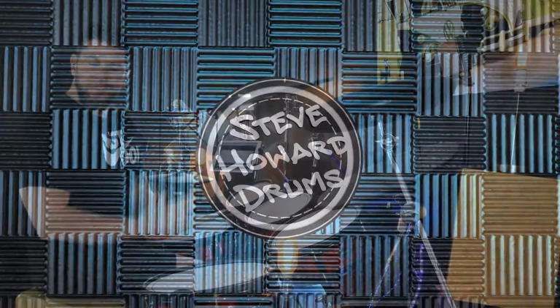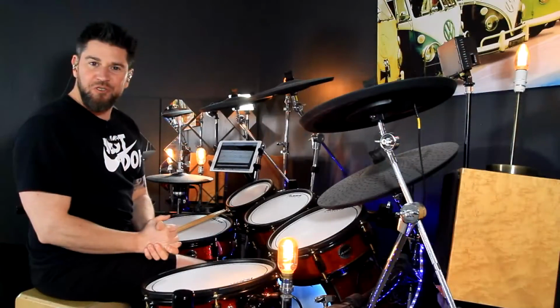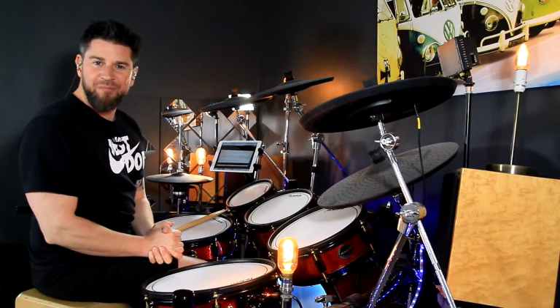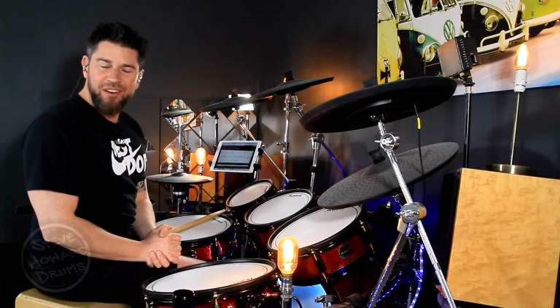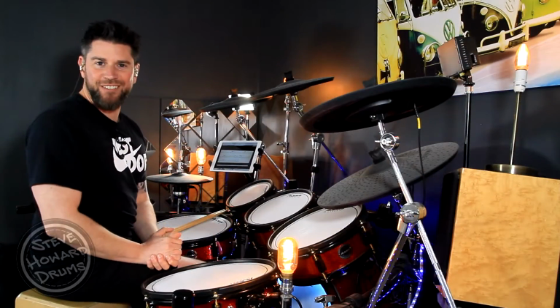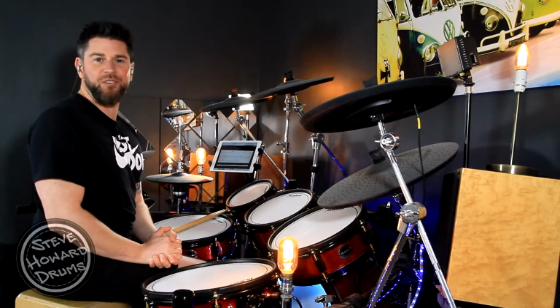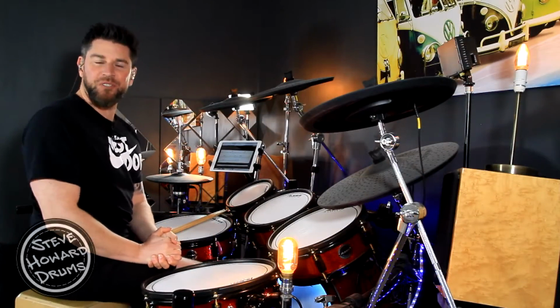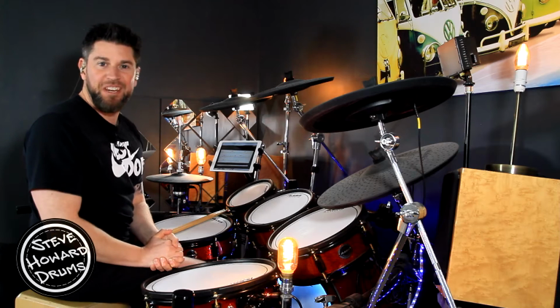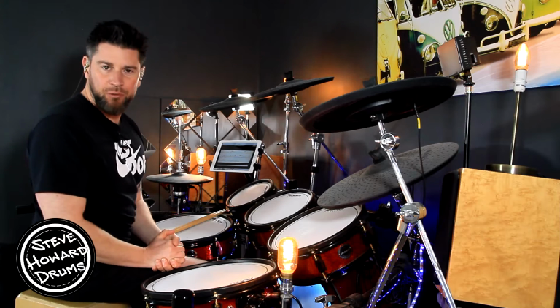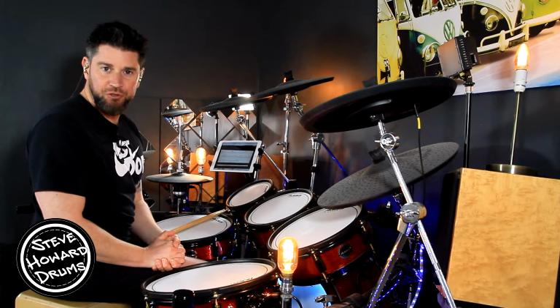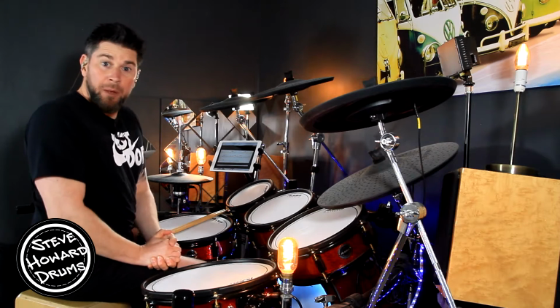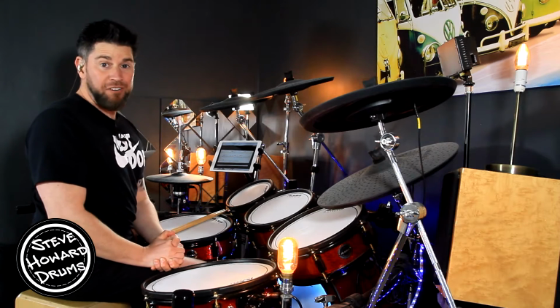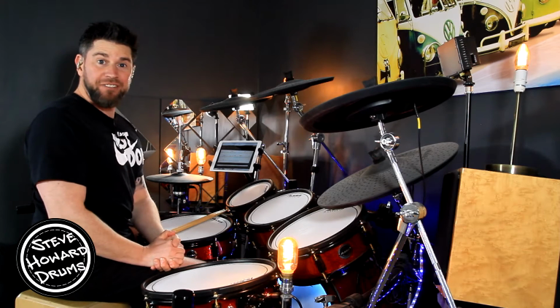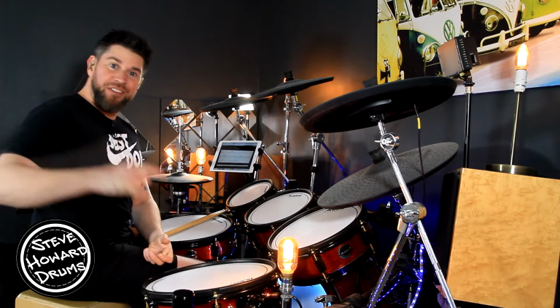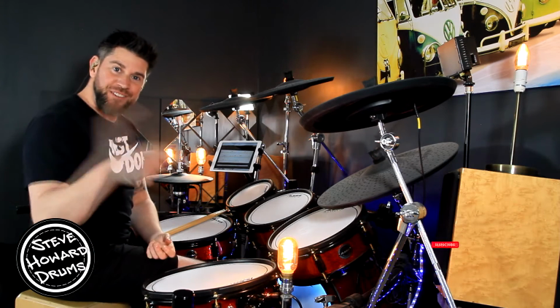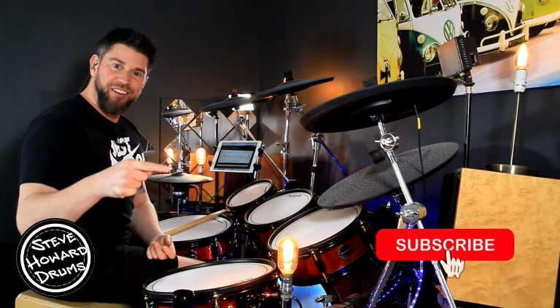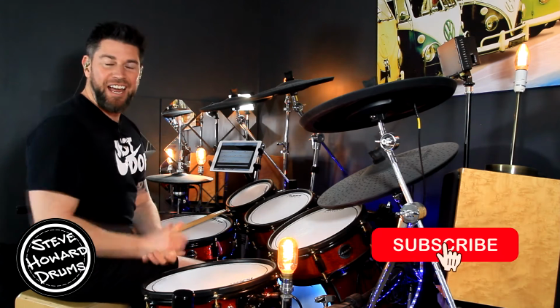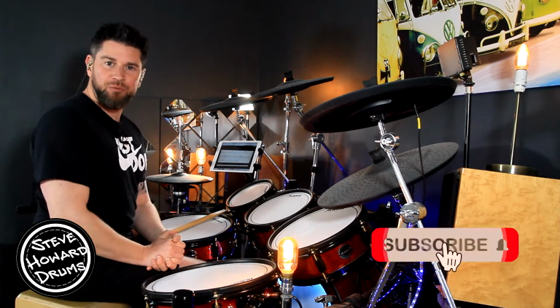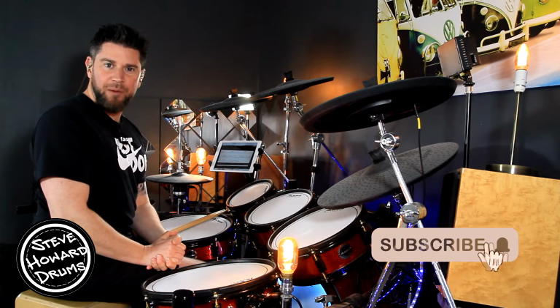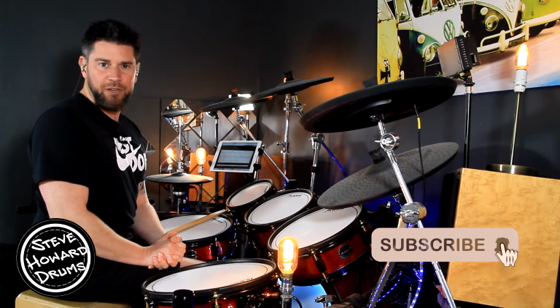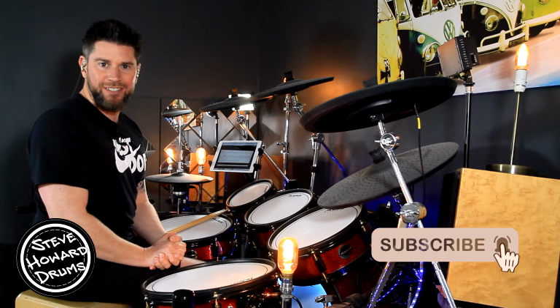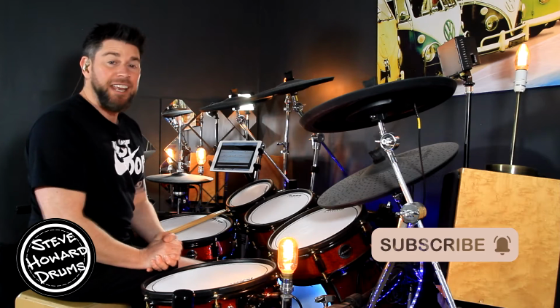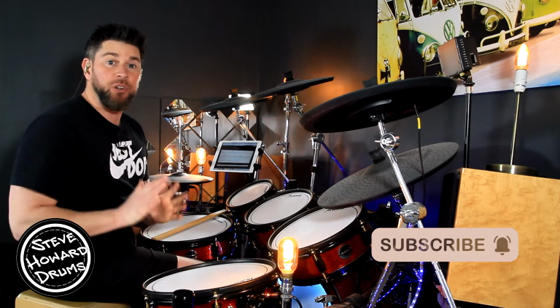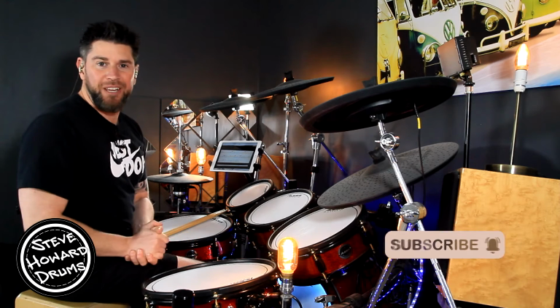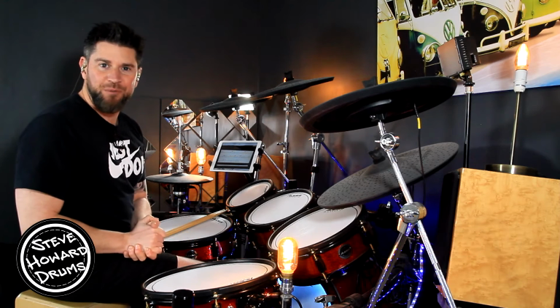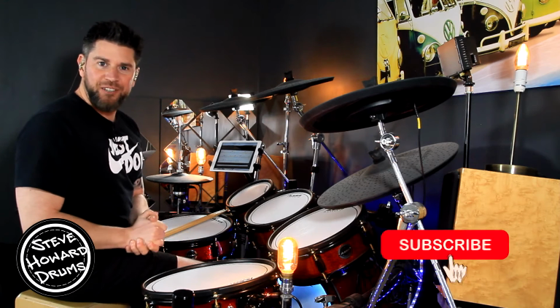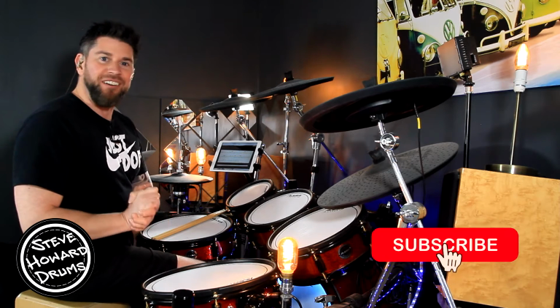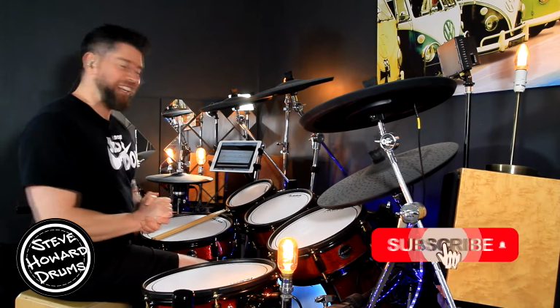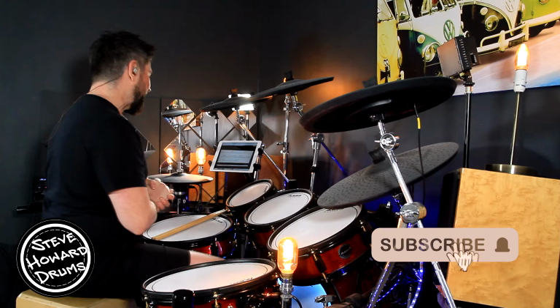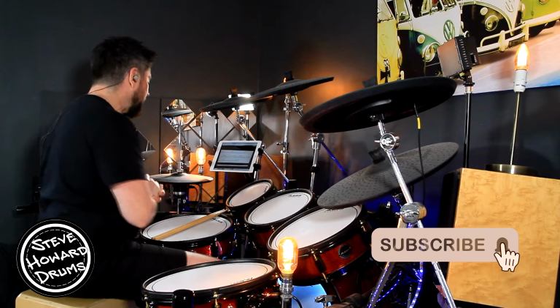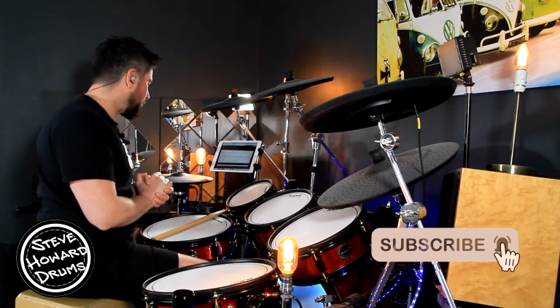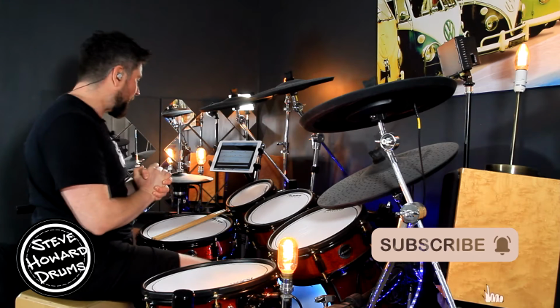The Trooper by Iron Maiden is the song I'm talking you through in this drum tutorial. Before I crack on with this video, if you could like and subscribe that will help me out tremendously, and if you also want to help support the channel I'll leave a link in the description below.